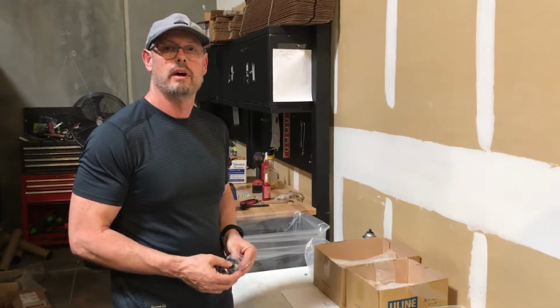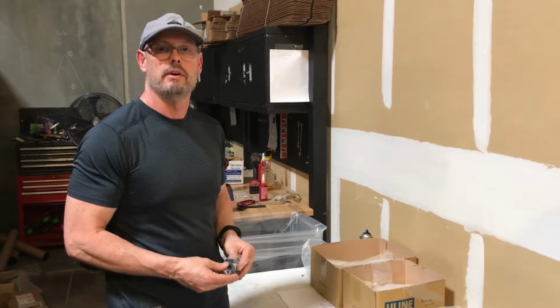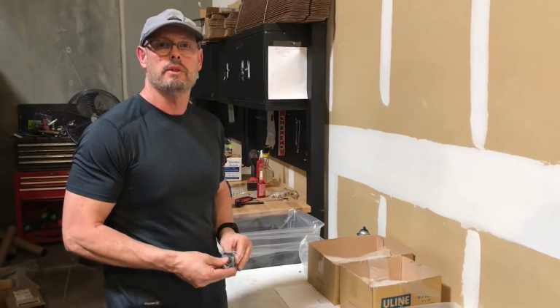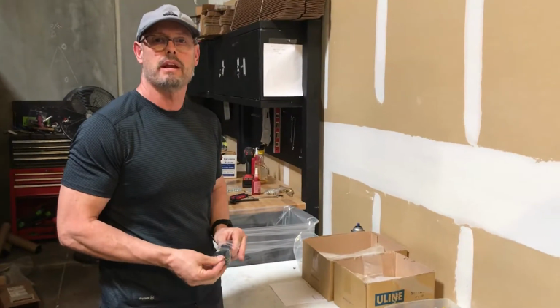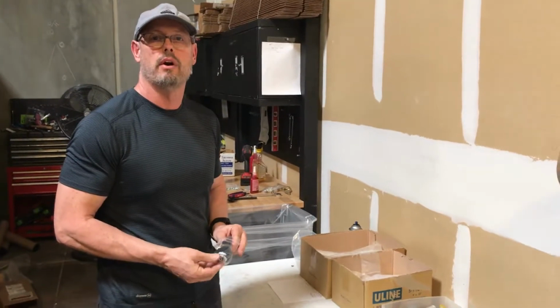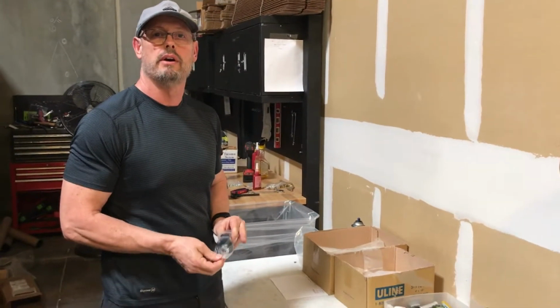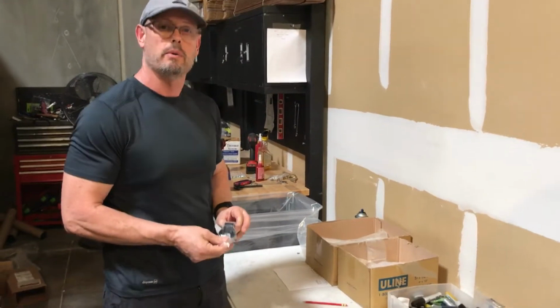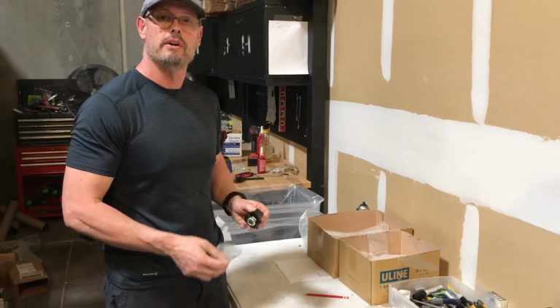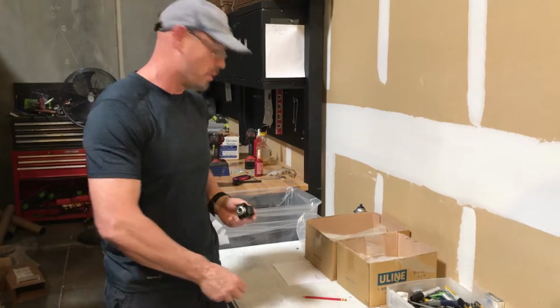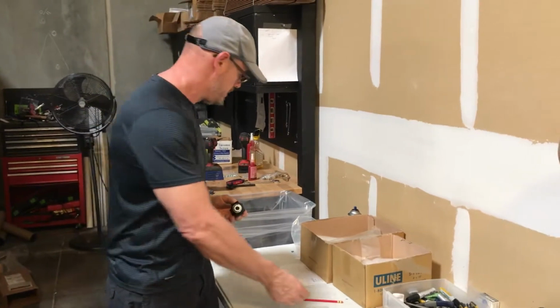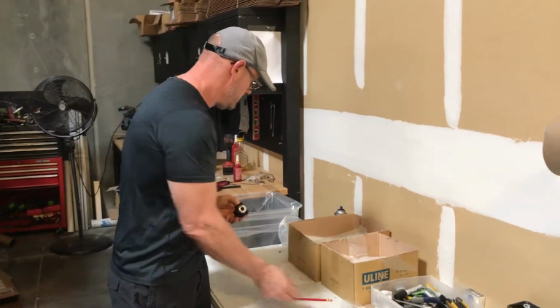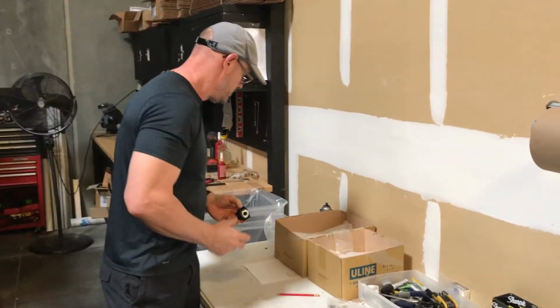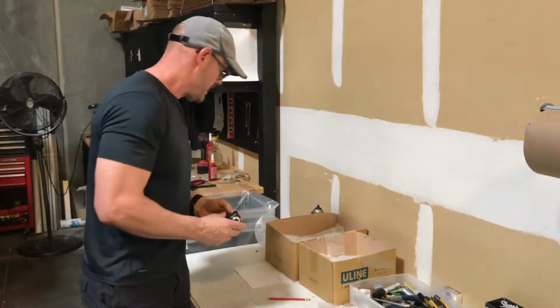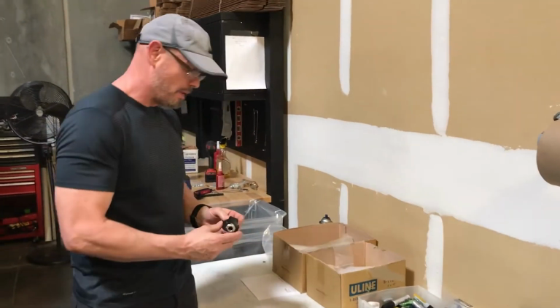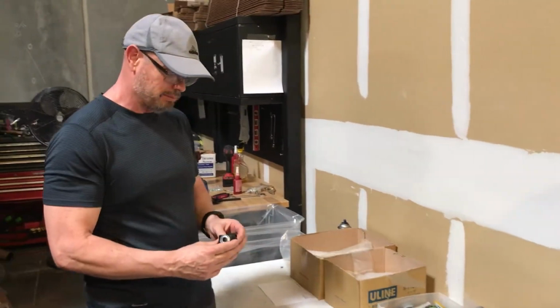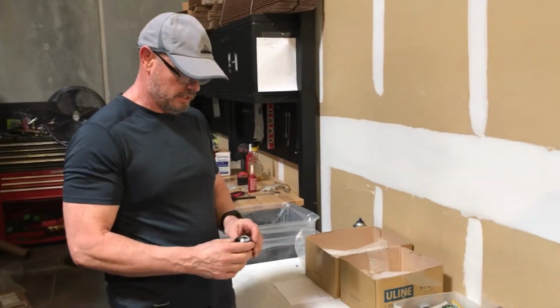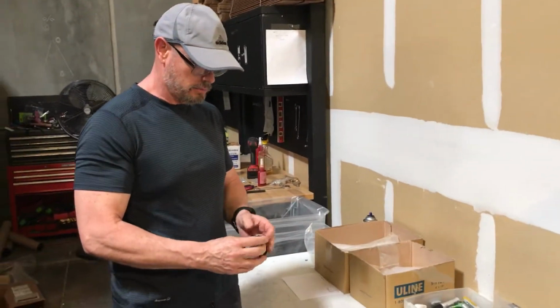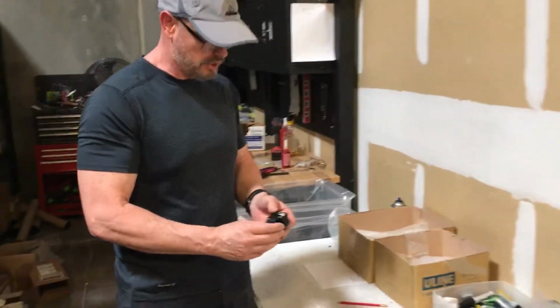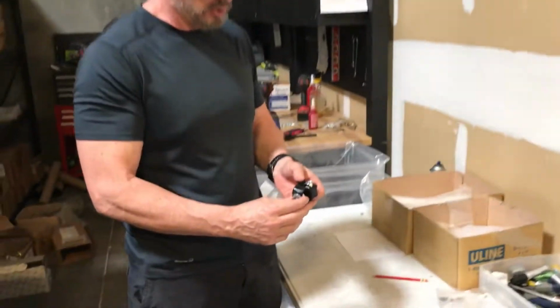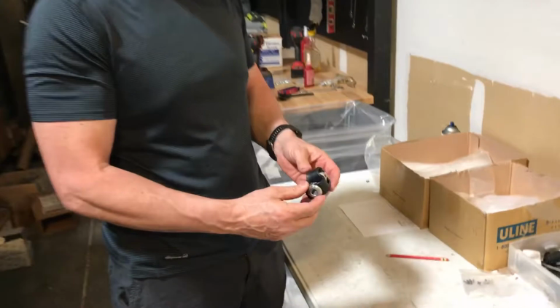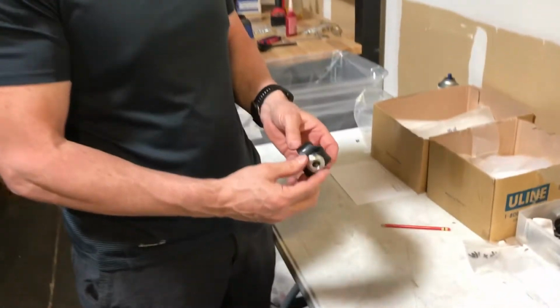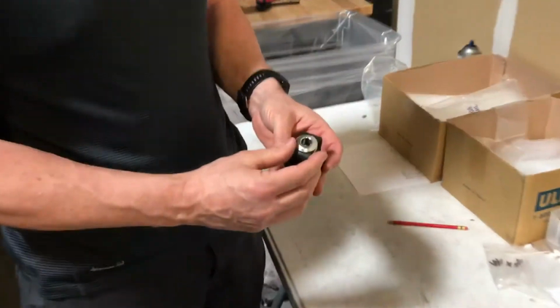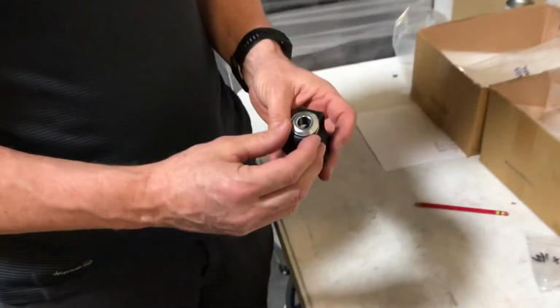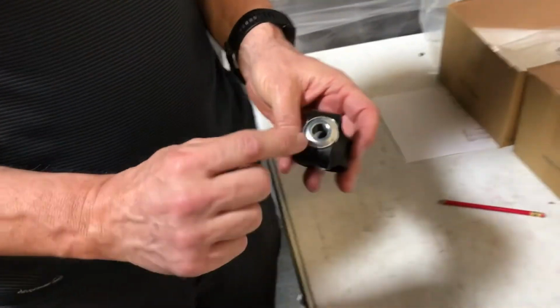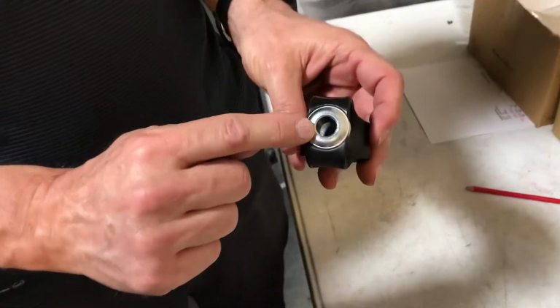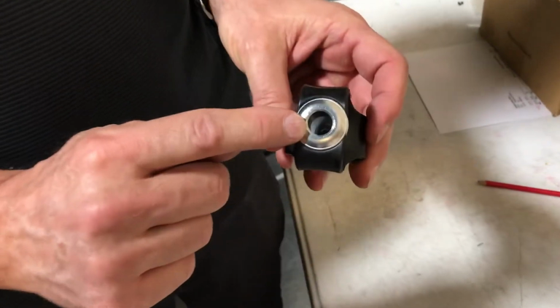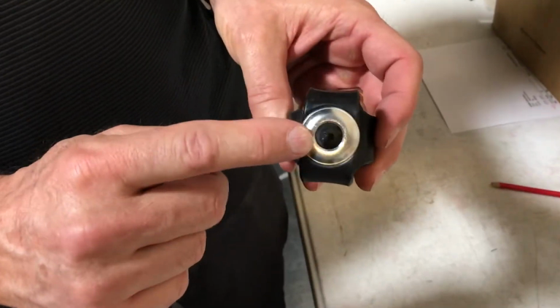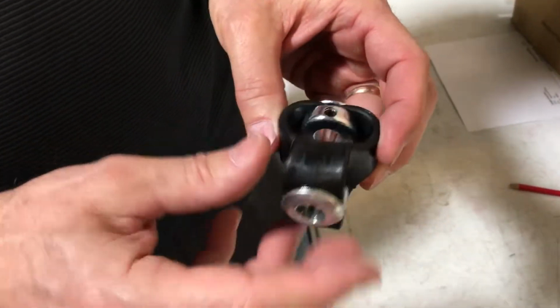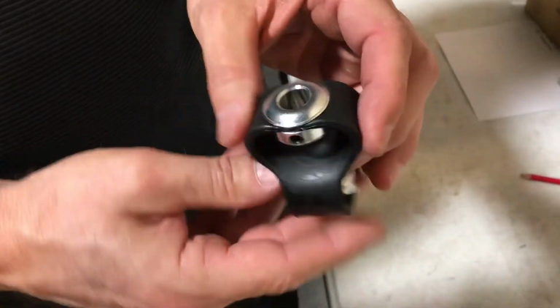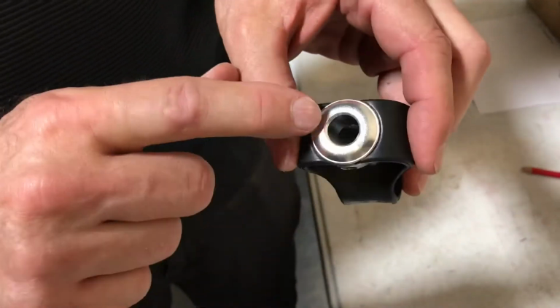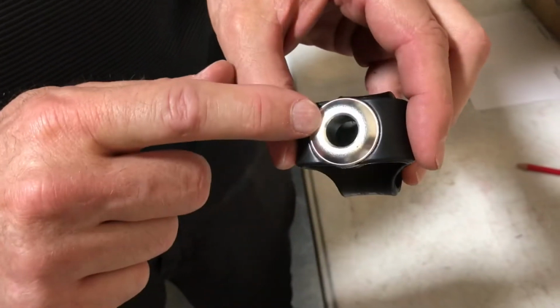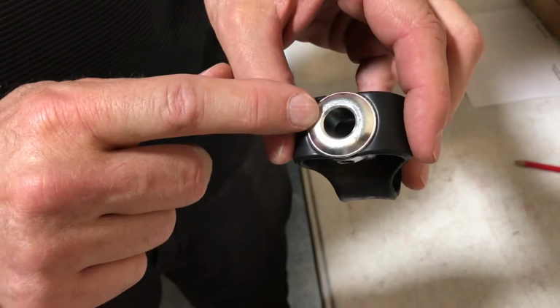Hi, Gary here with Automatic Door Hardware. What I have here is a Horton 2000 motor coupling. This would be considered an old-style coupling, which has a half-inch bore here and a half-inch bore on this side.